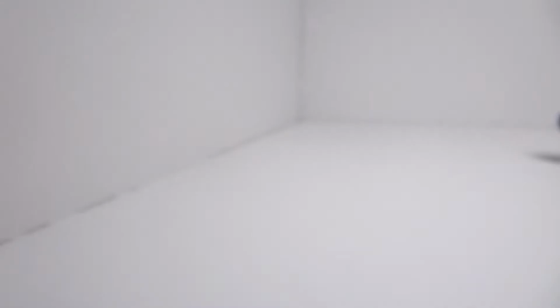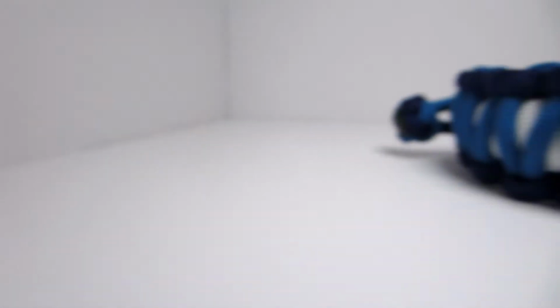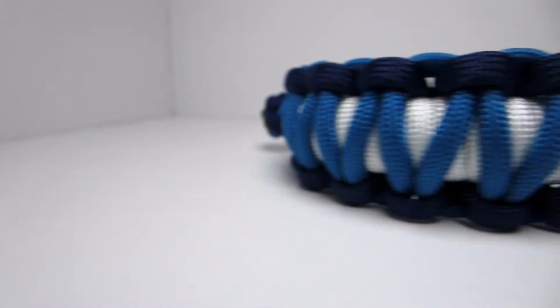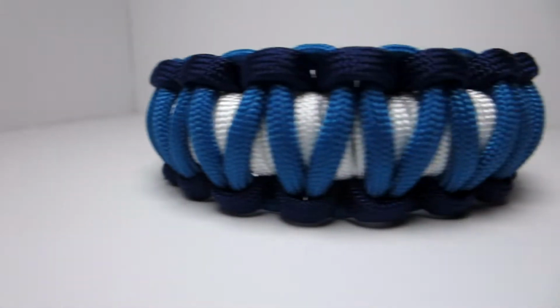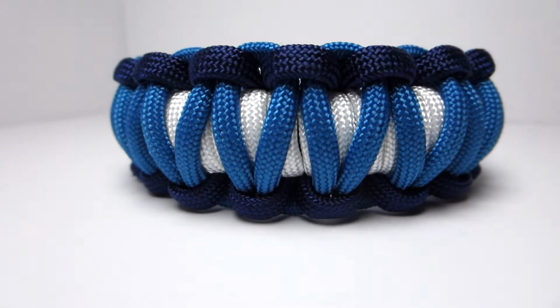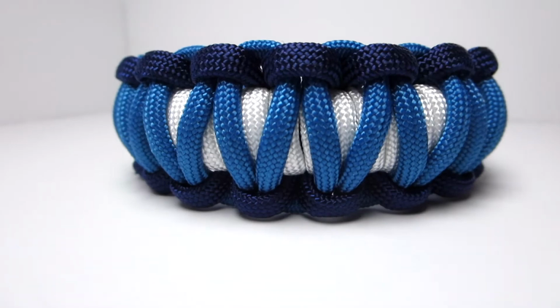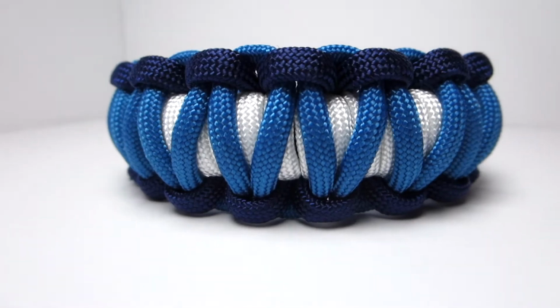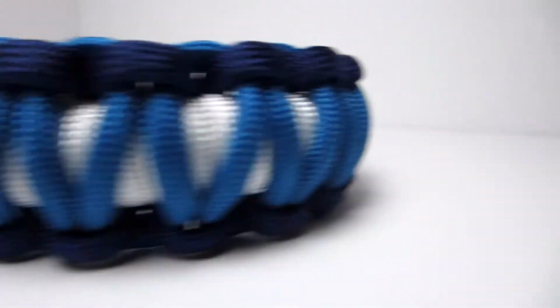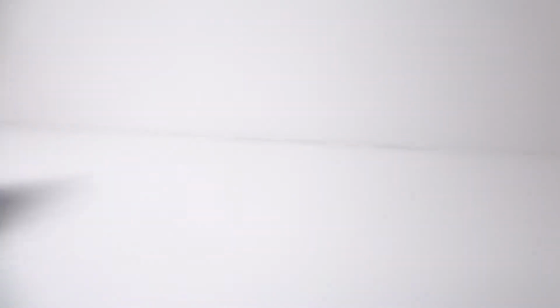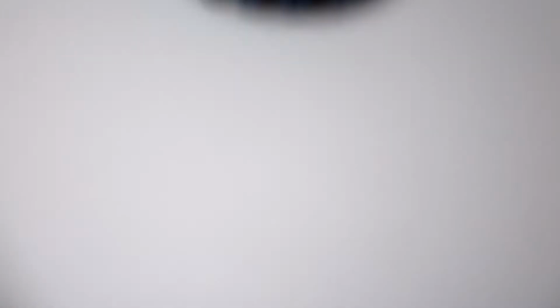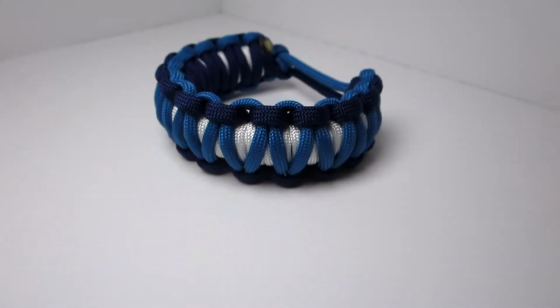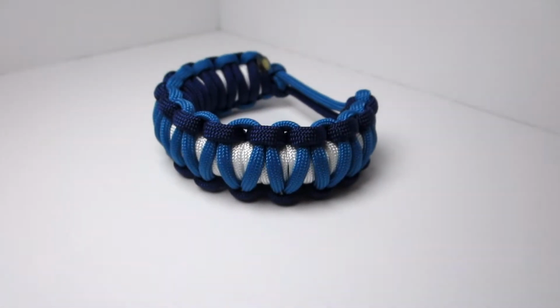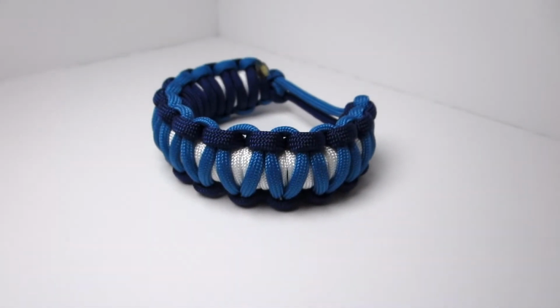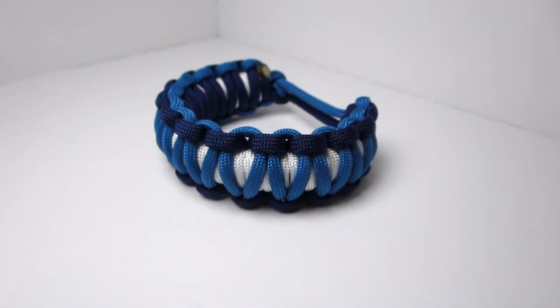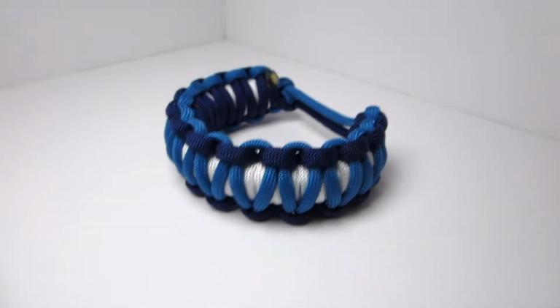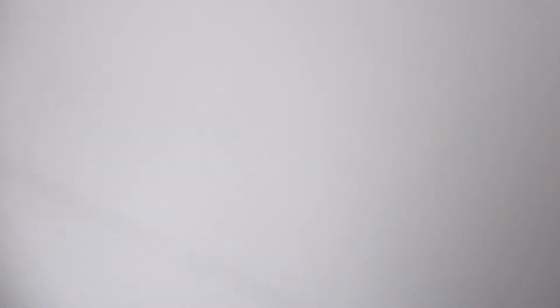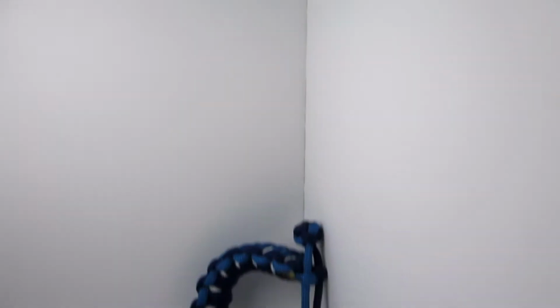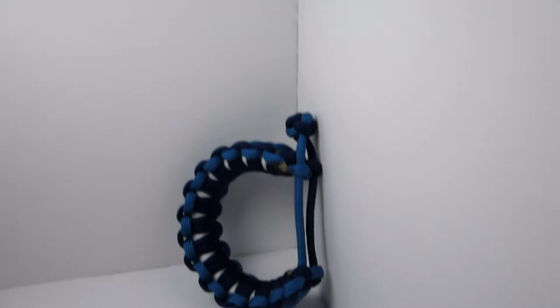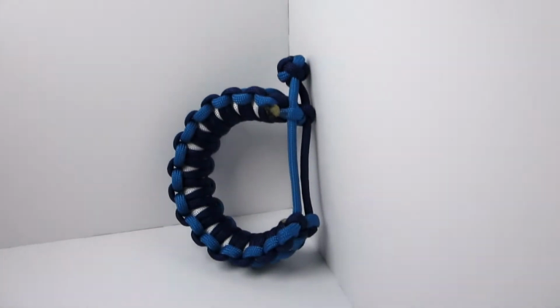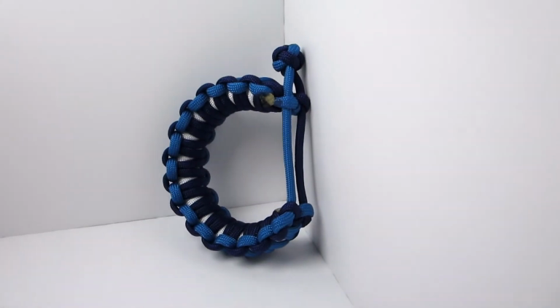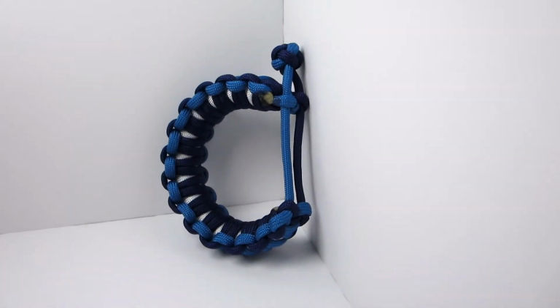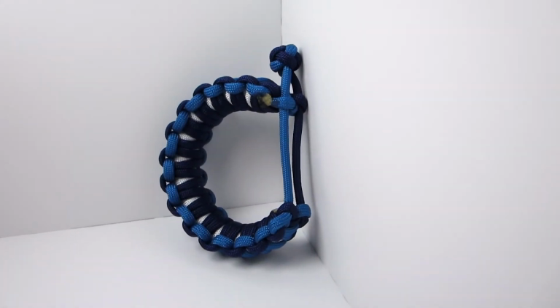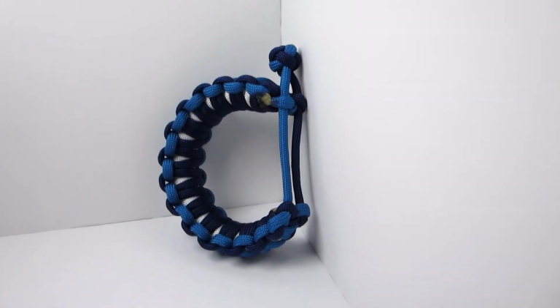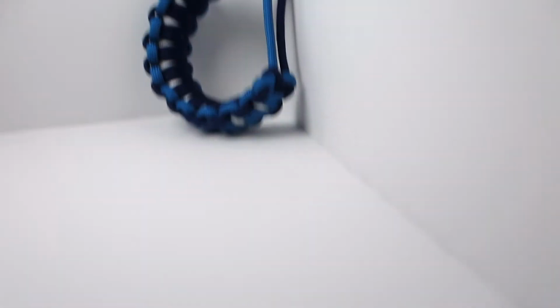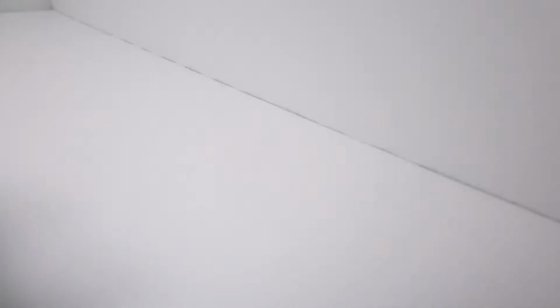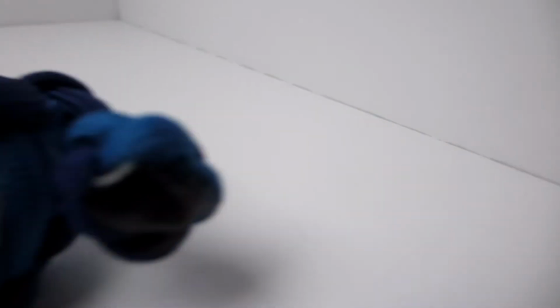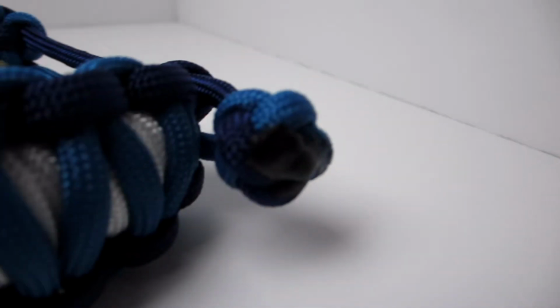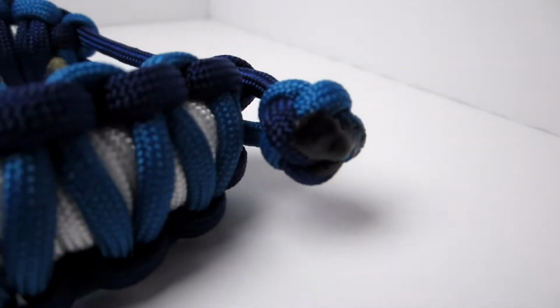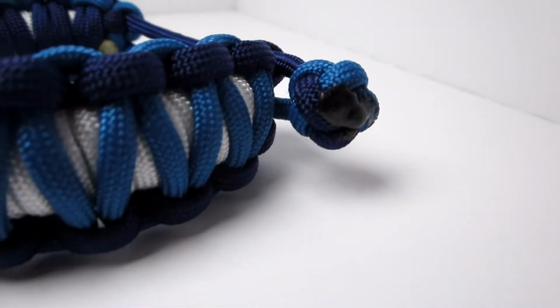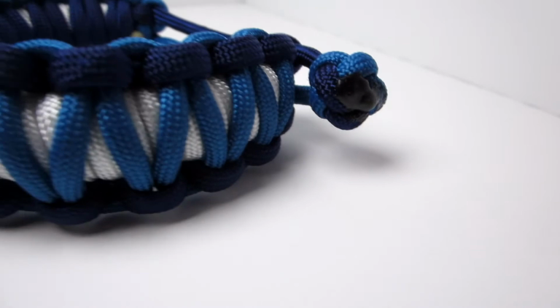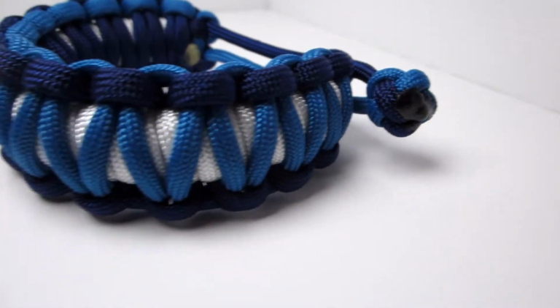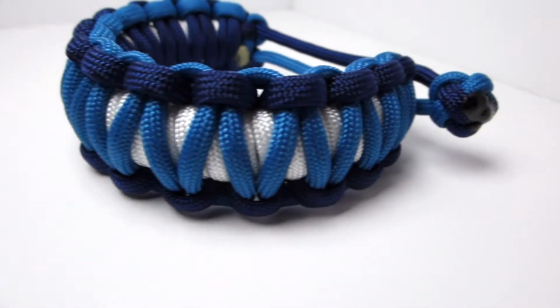Hey guys, what's up? It's UniformWire and today we have another custom paracord tutorial. I came up with this one the other day and as far as I know I haven't seen it before. If there is someone who's made this before then go ahead and let me know in the comments. But for now it is mine.